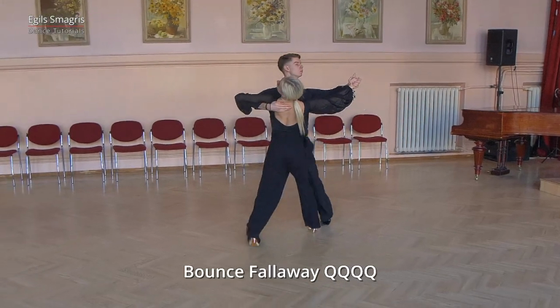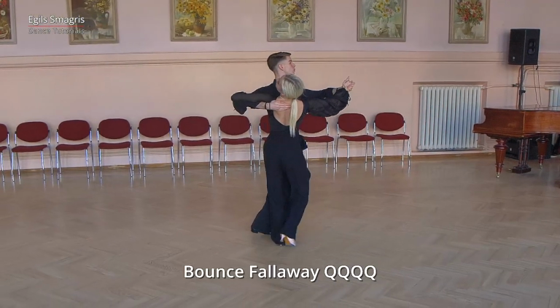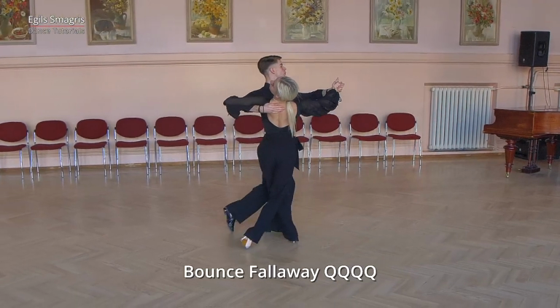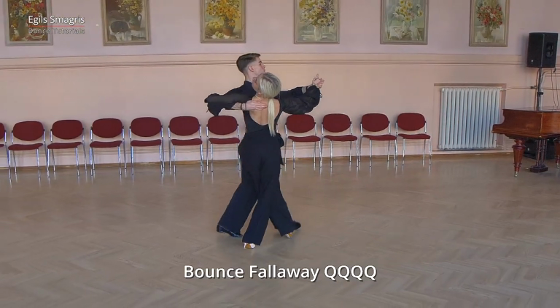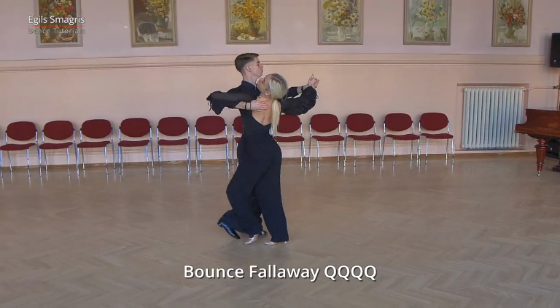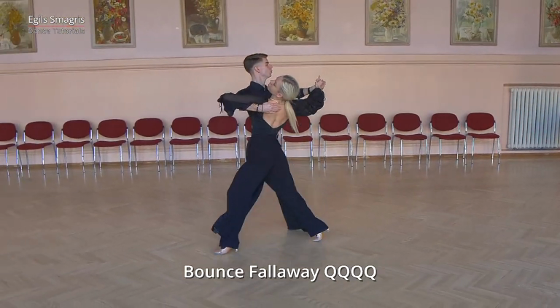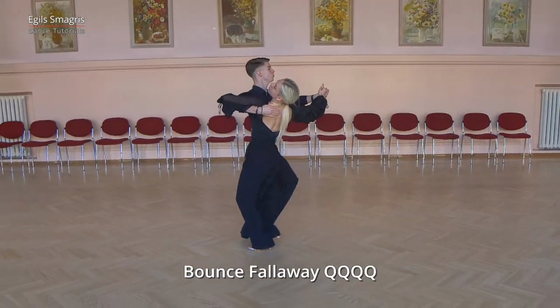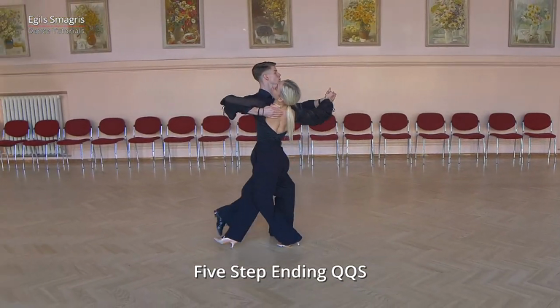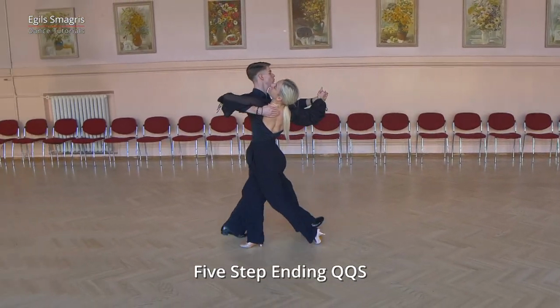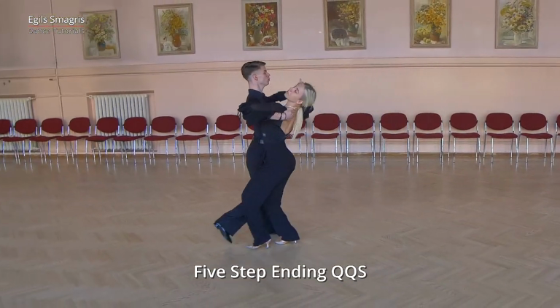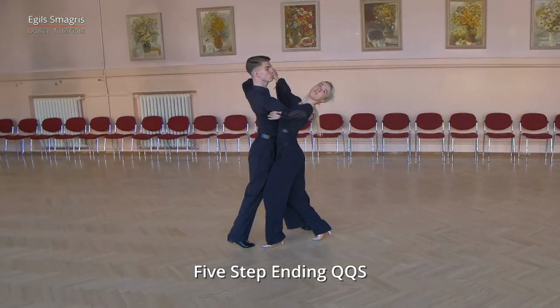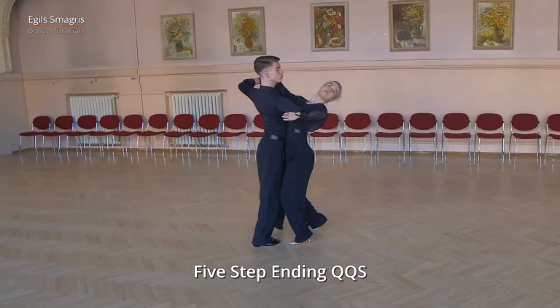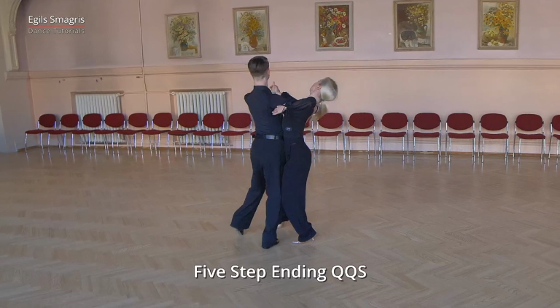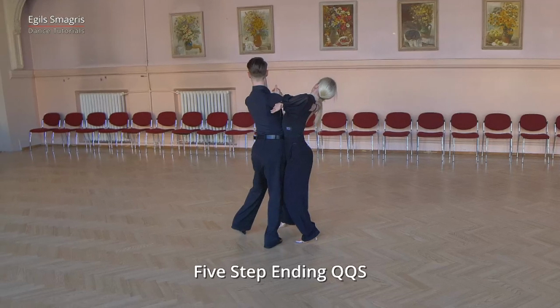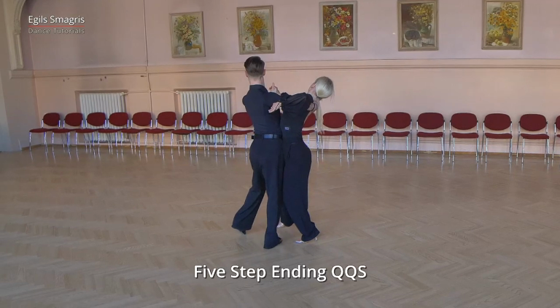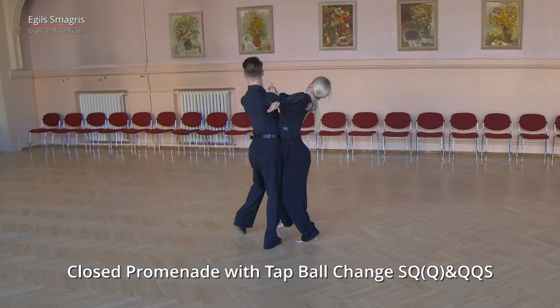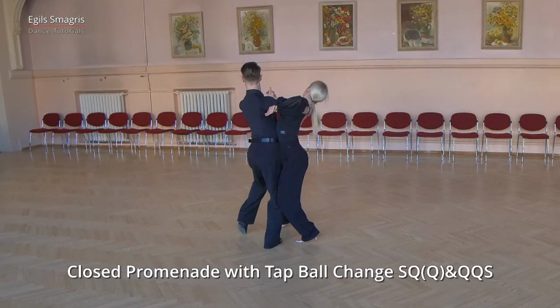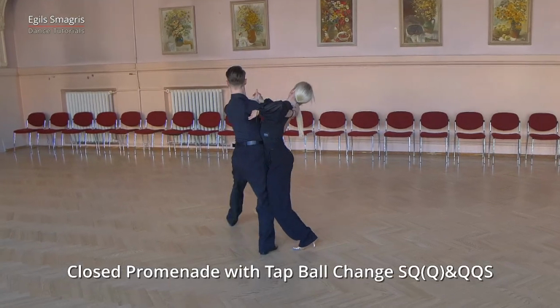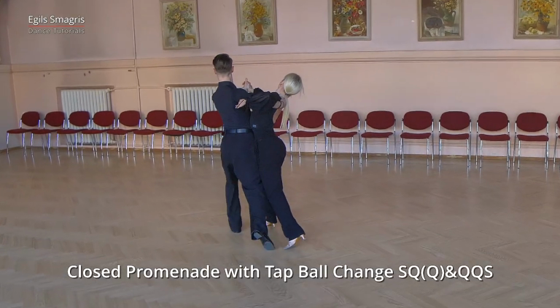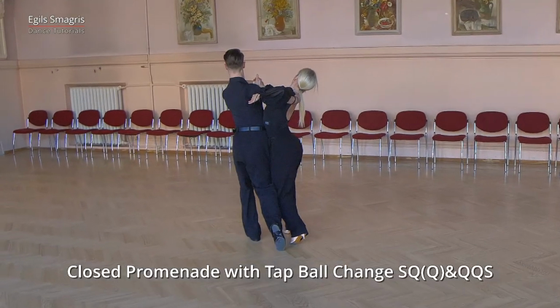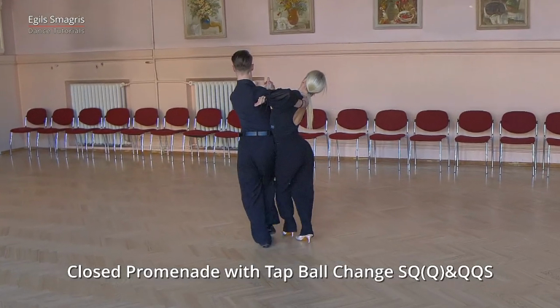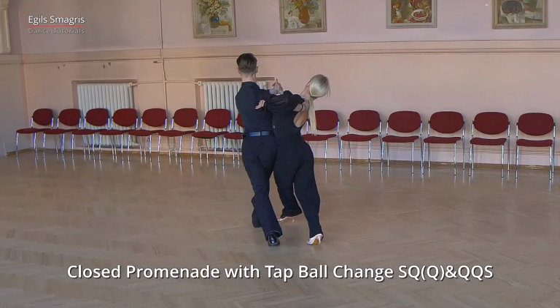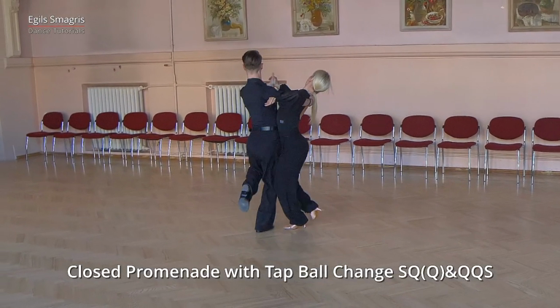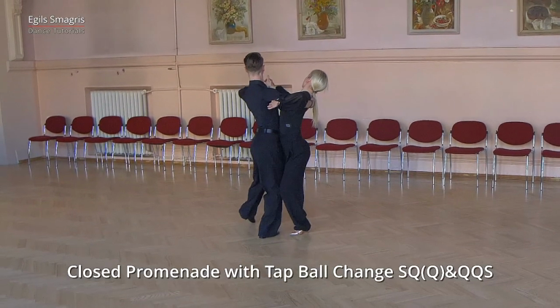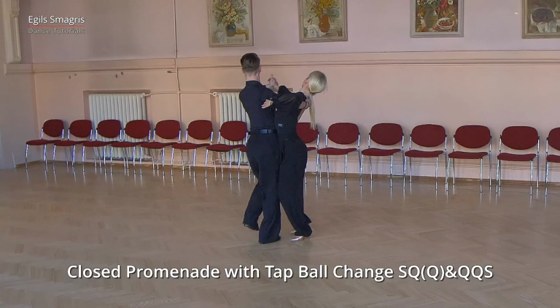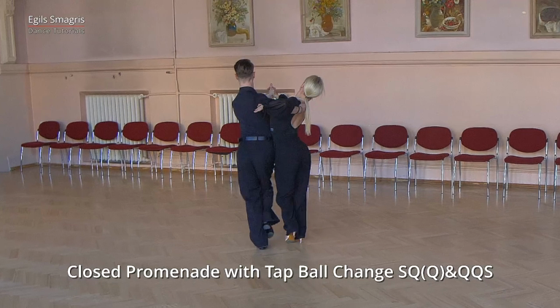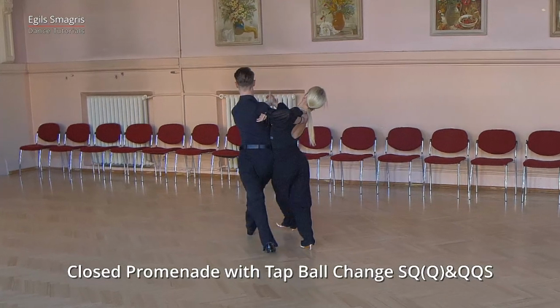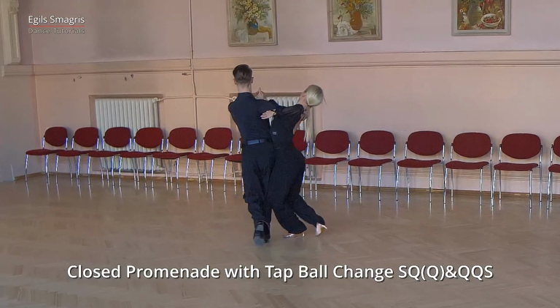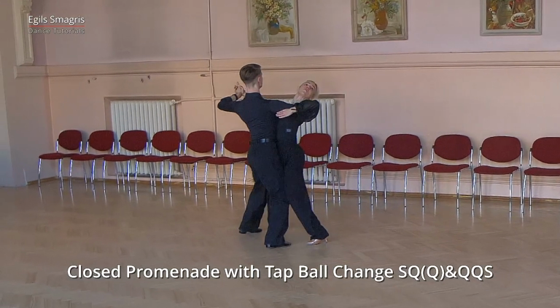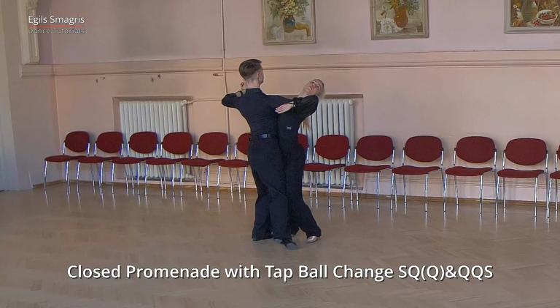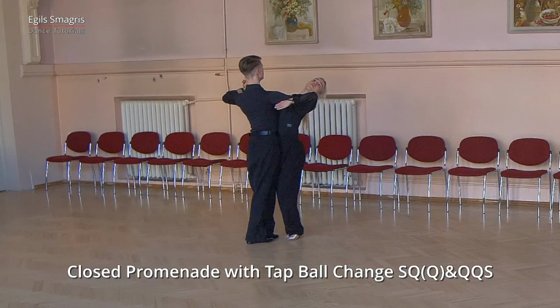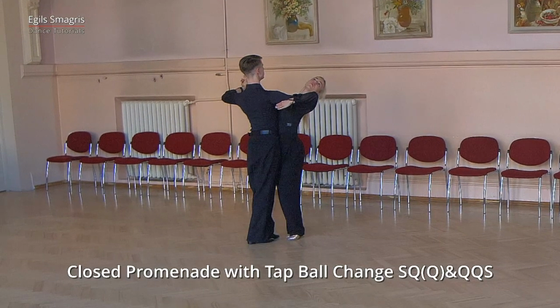quick, quick, quick, quick, quick, slow, slow, quick, quick, and quick, quick, slow.